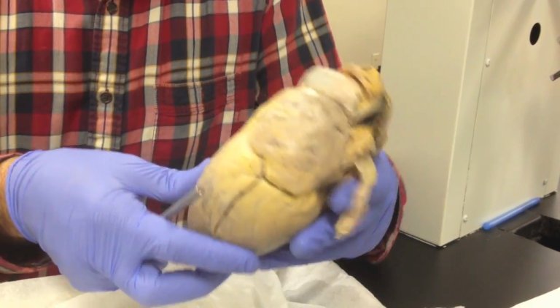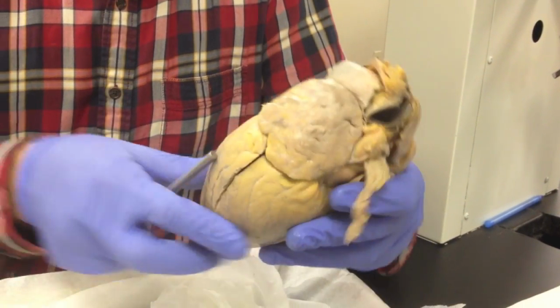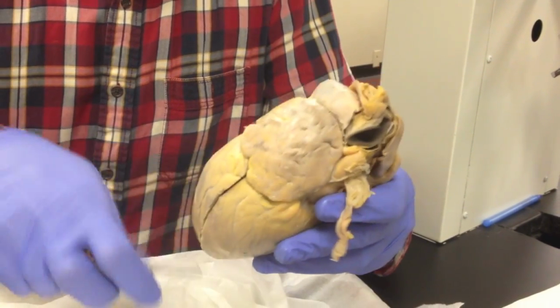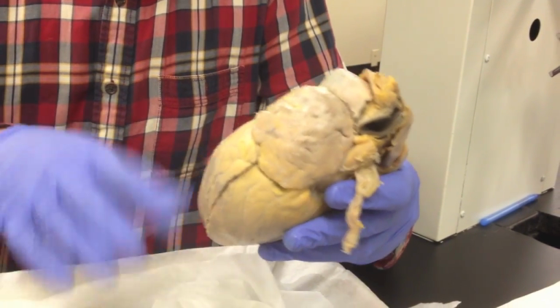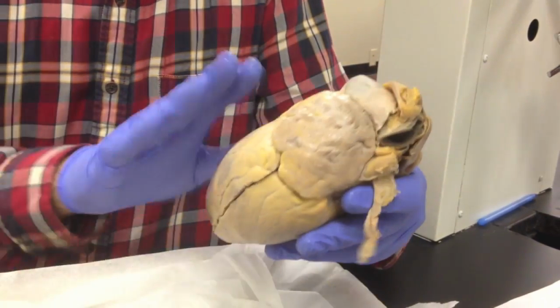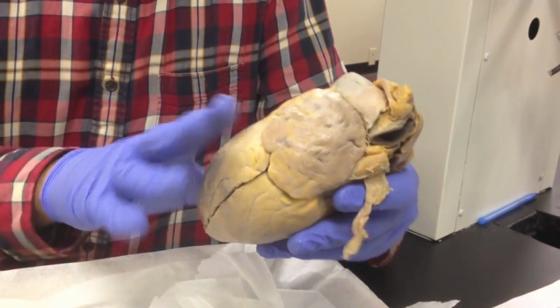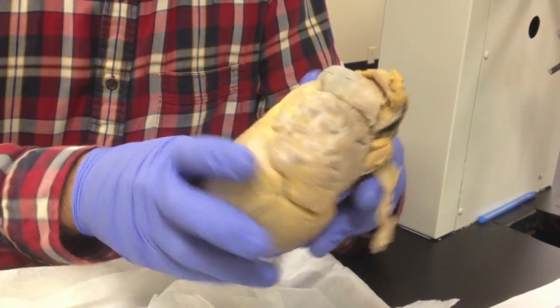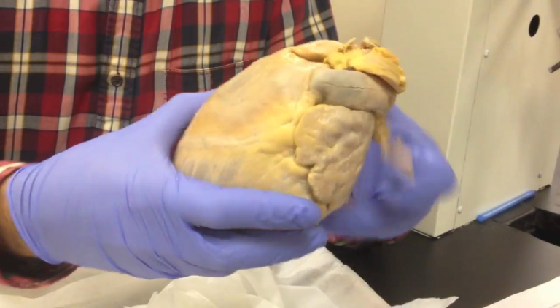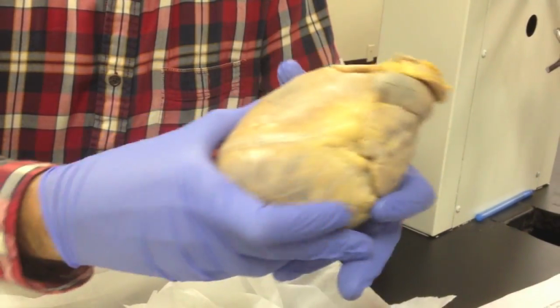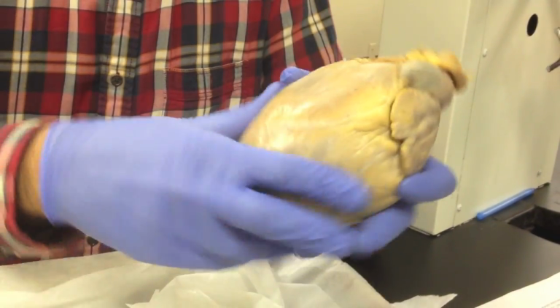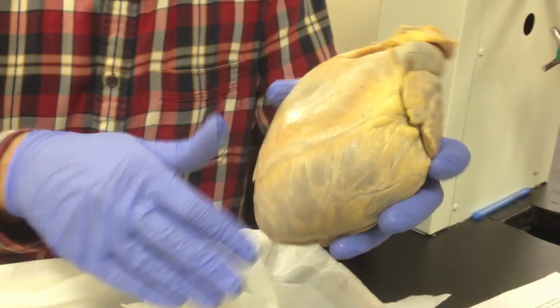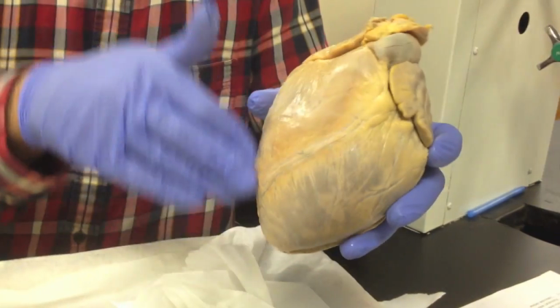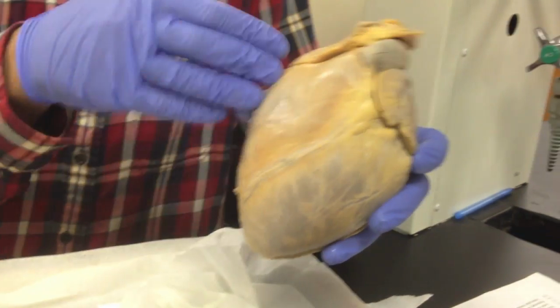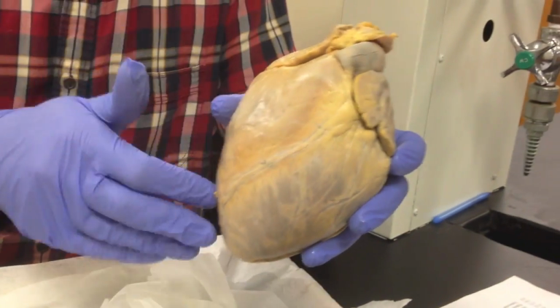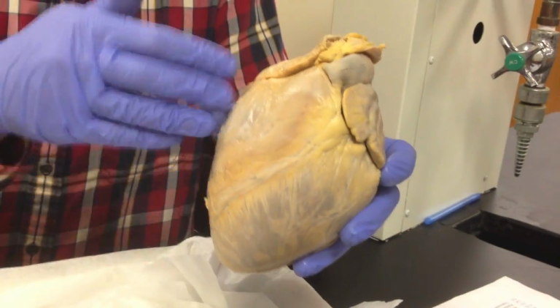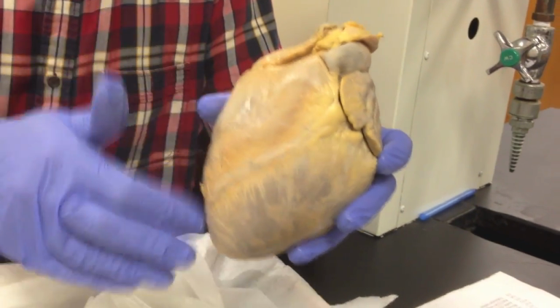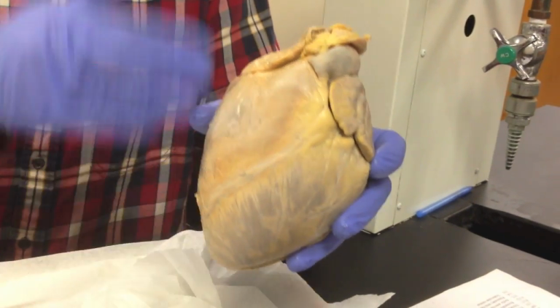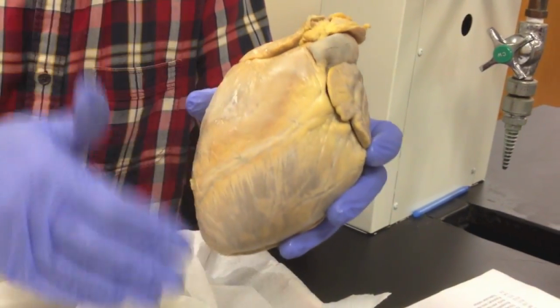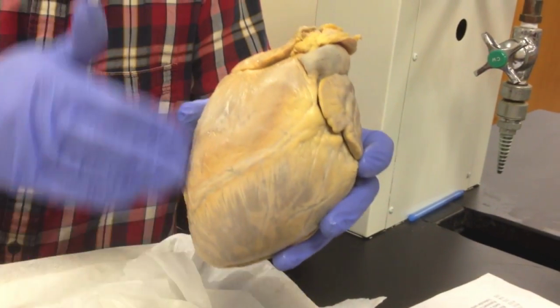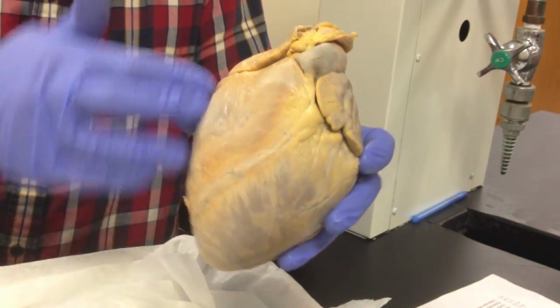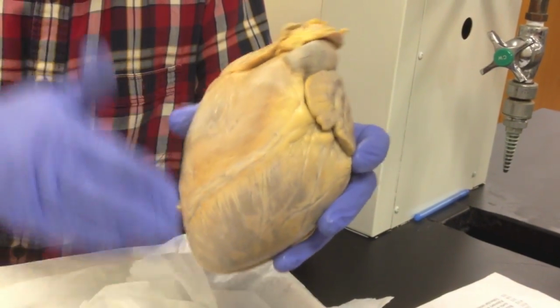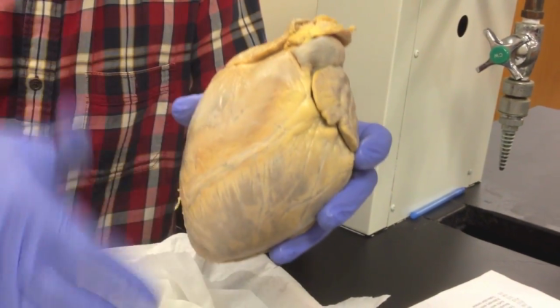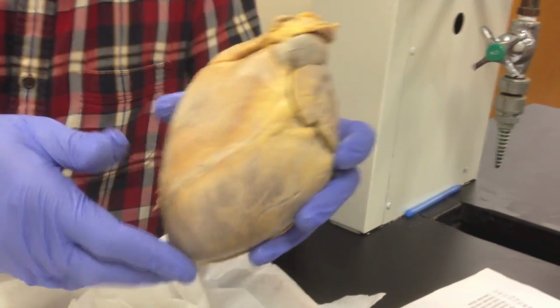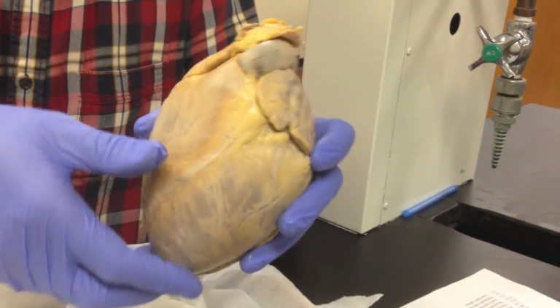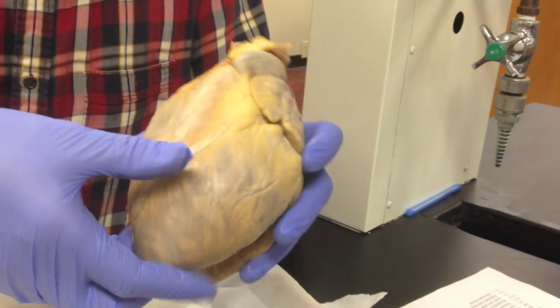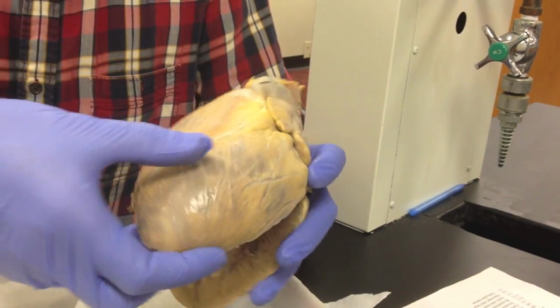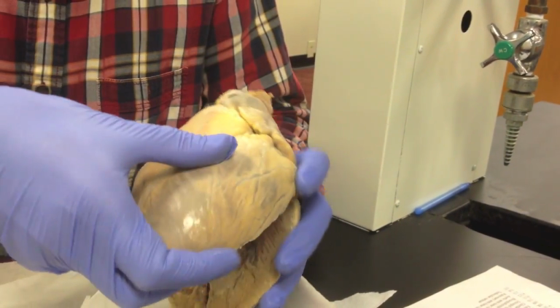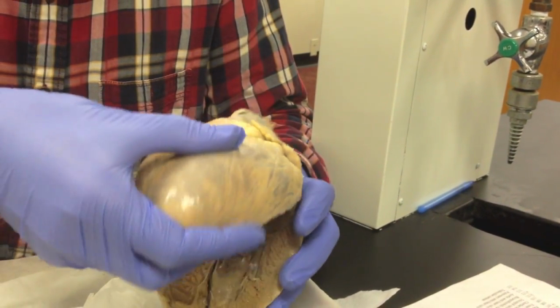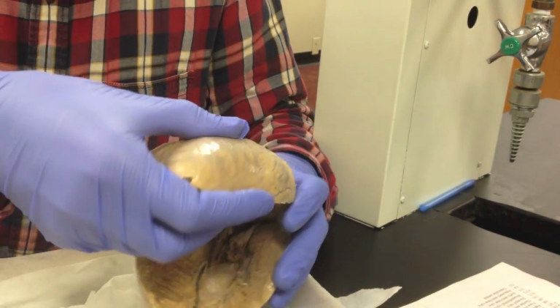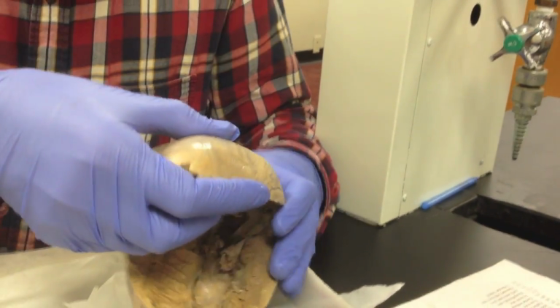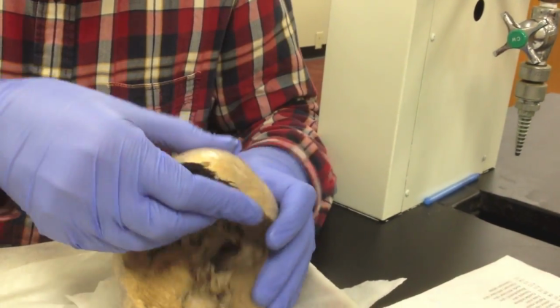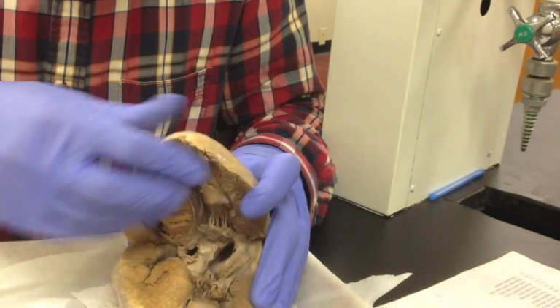So we're gonna go inside the heart now. We did a frontal cut of the heart, and you're gonna divide and see what's inside.